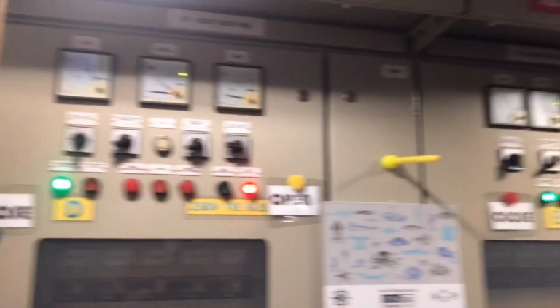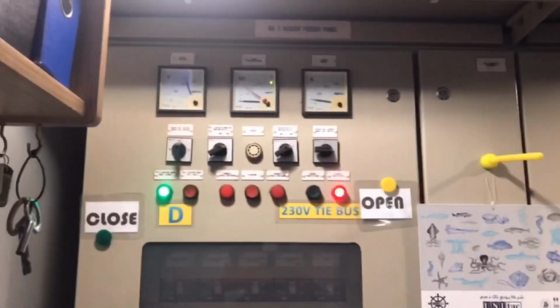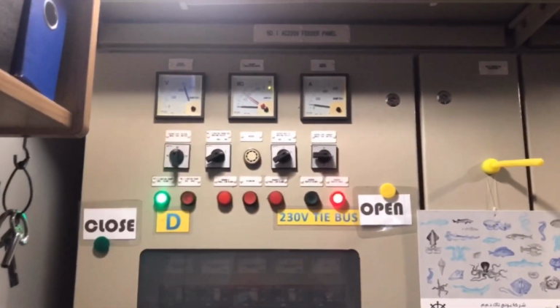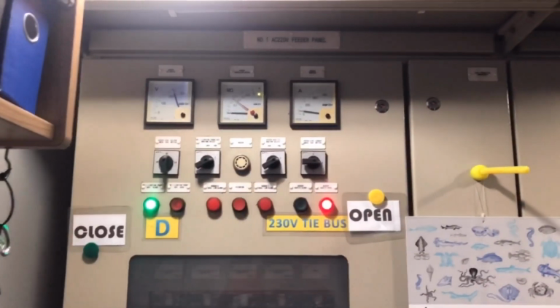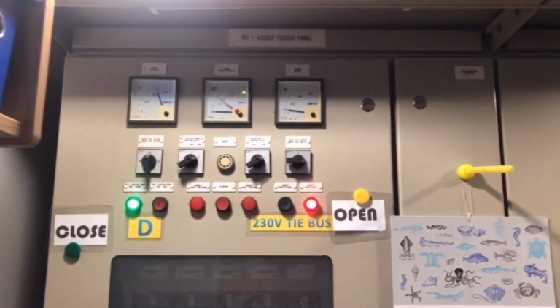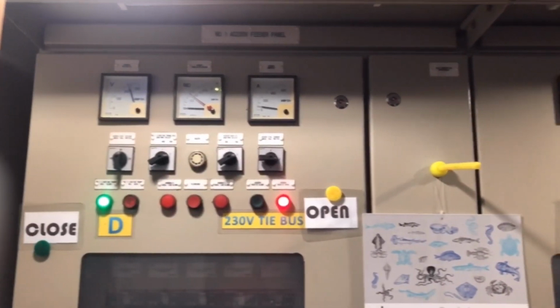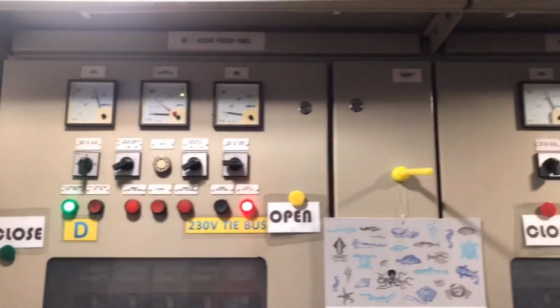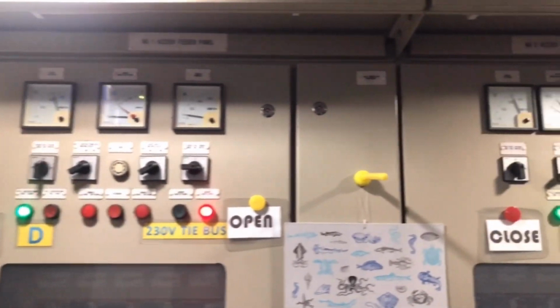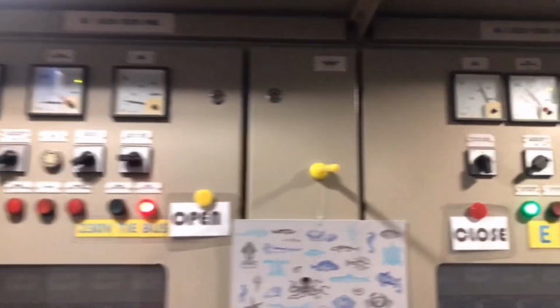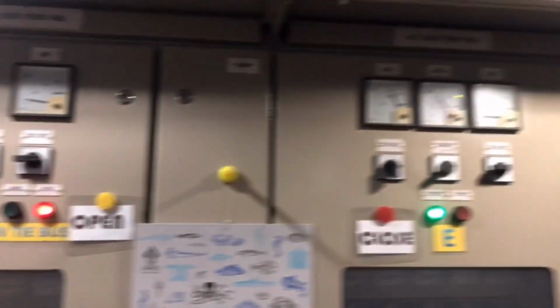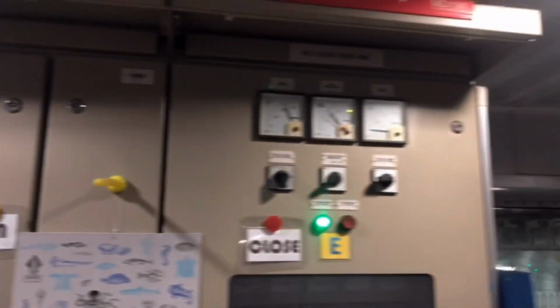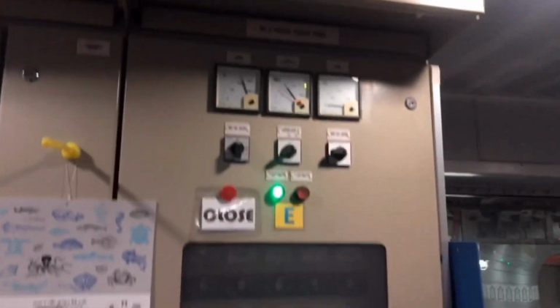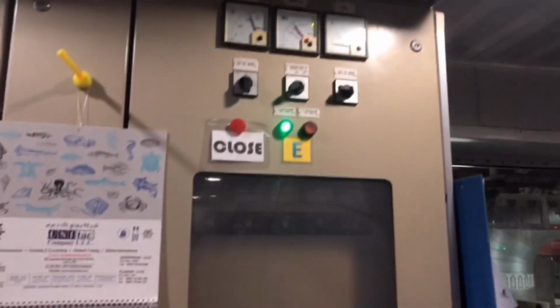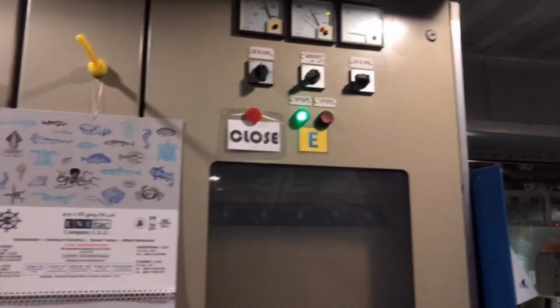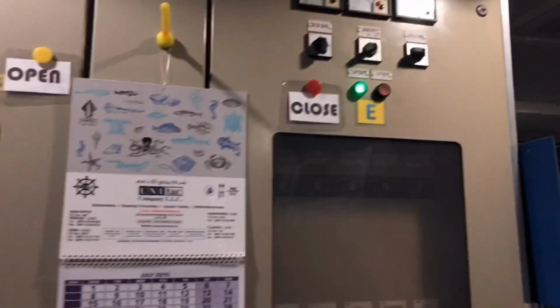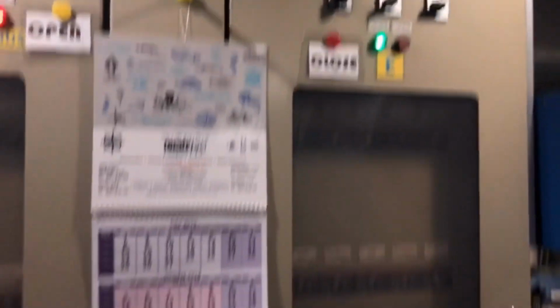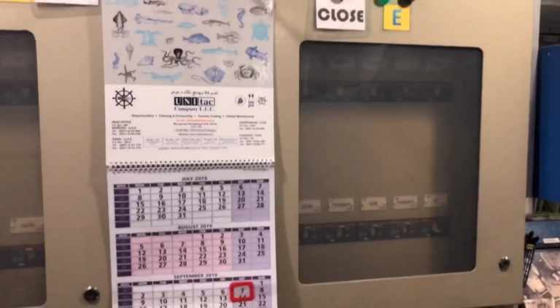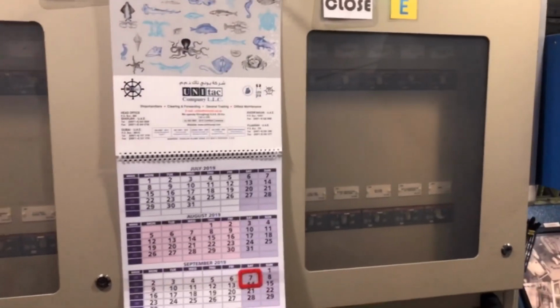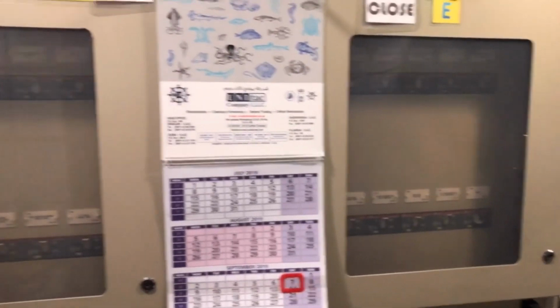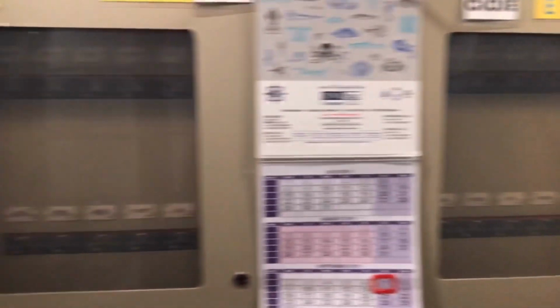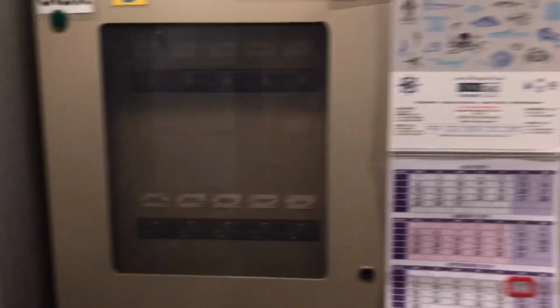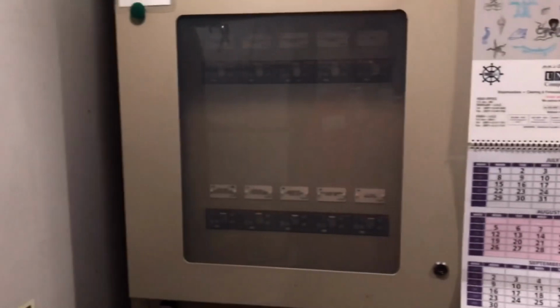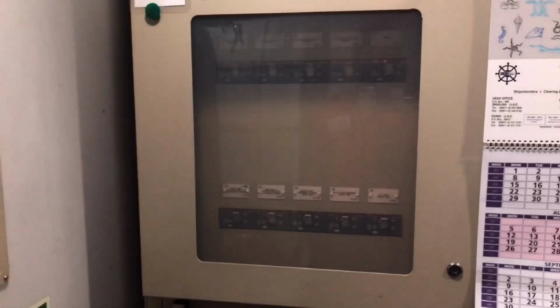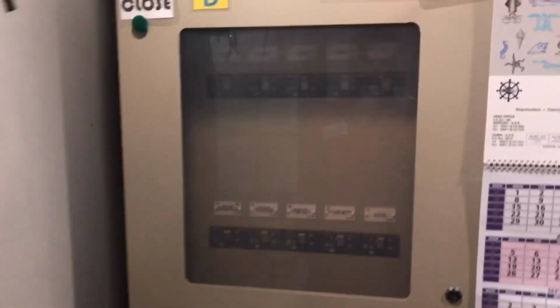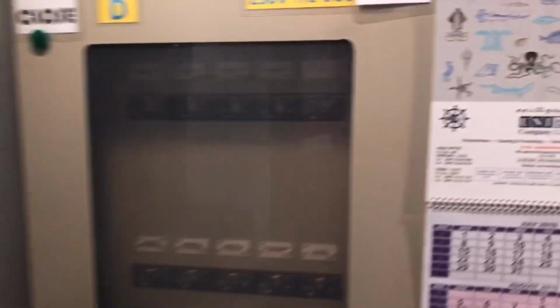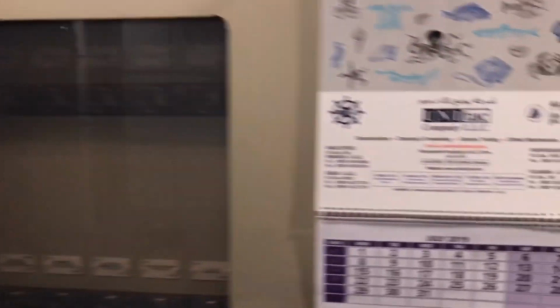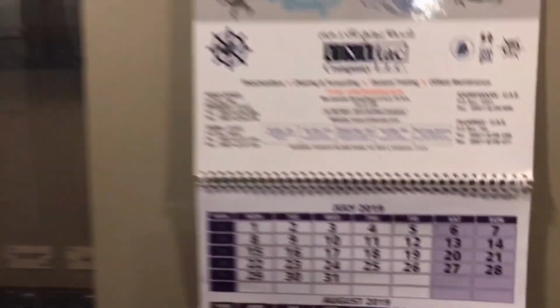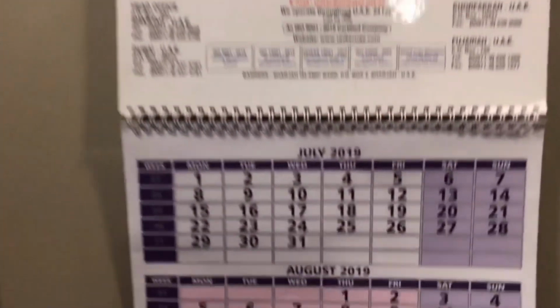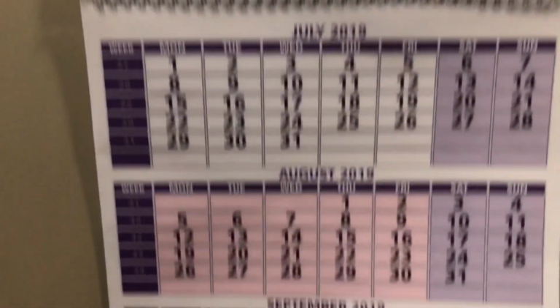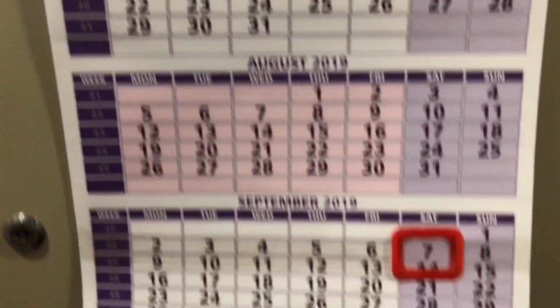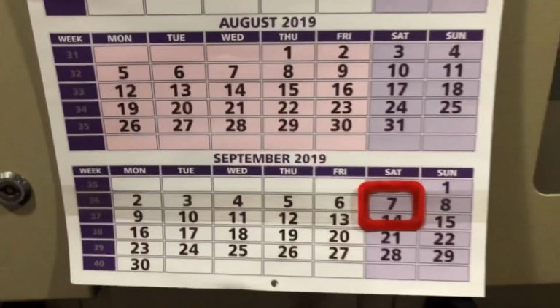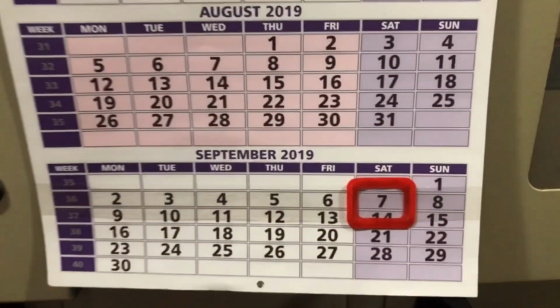This is the 220-volt feeder panel and bus tie. Here are the 220-volt breakers — breakers for the 220-volt lighting system and everything.